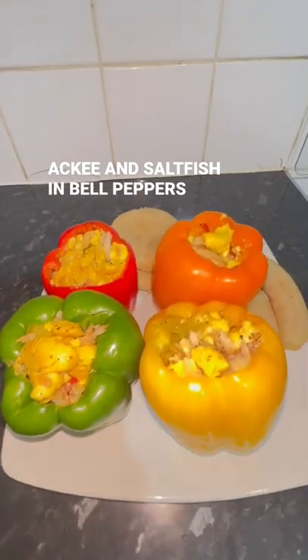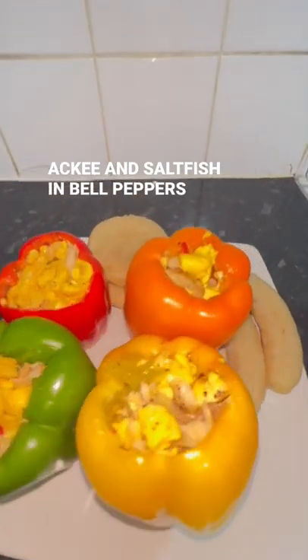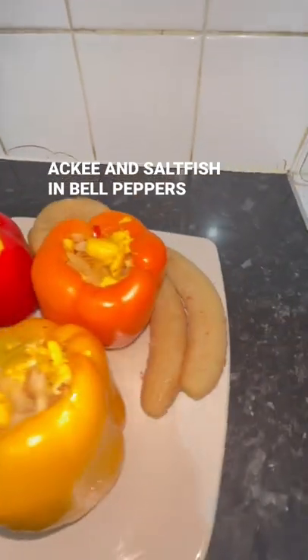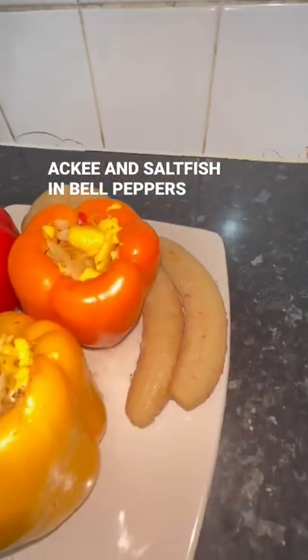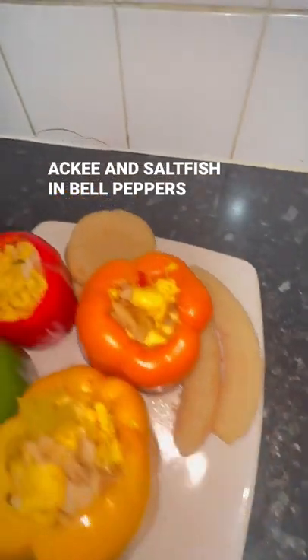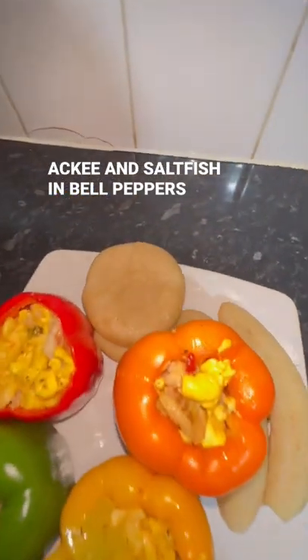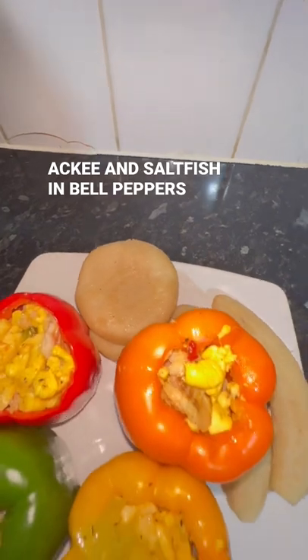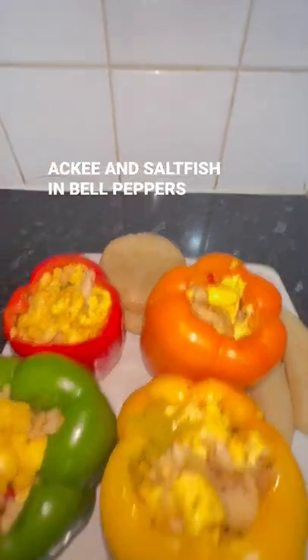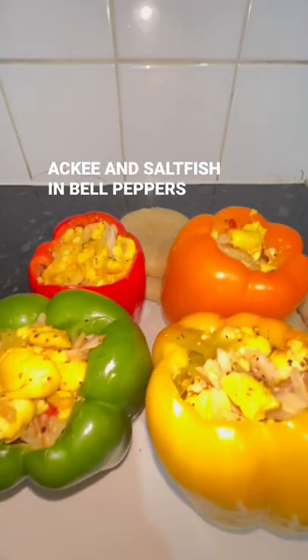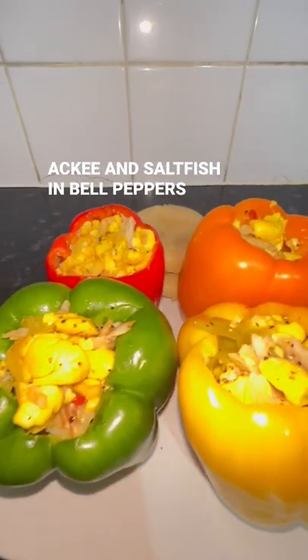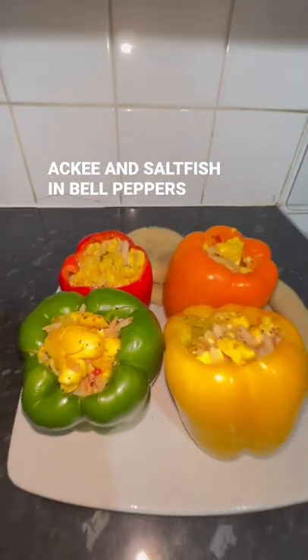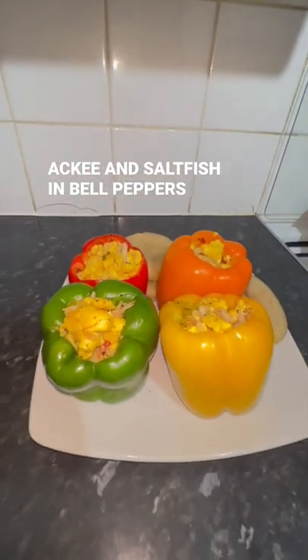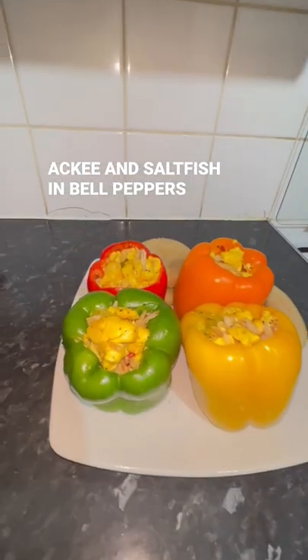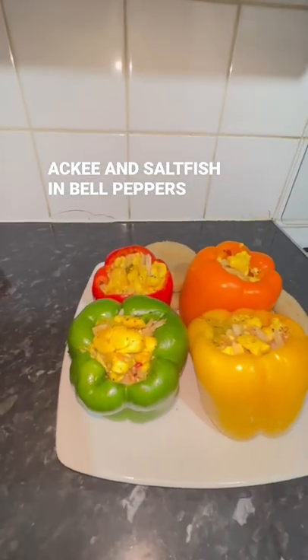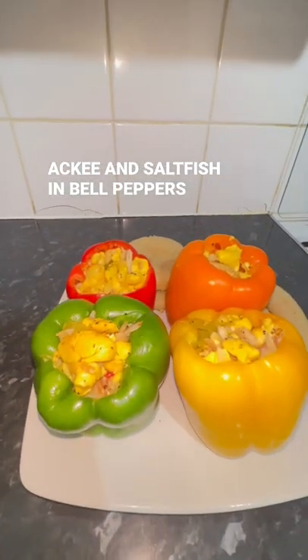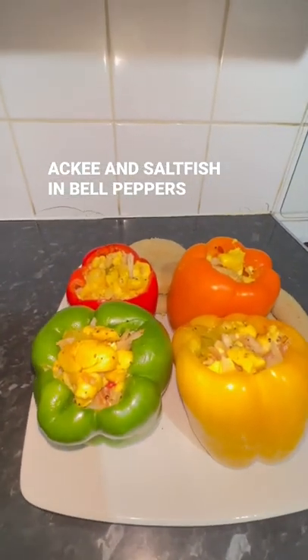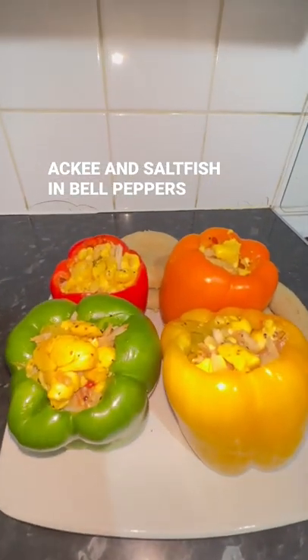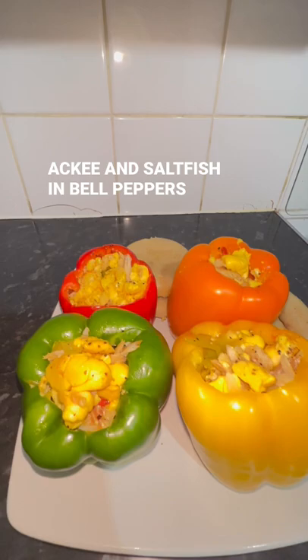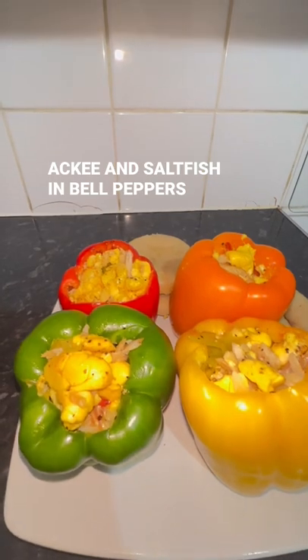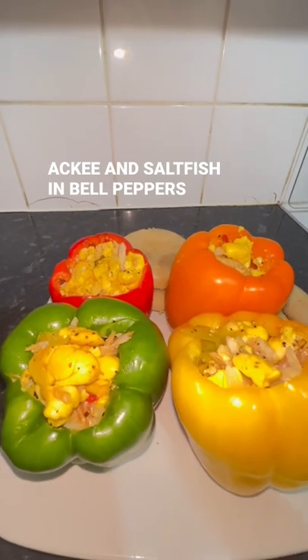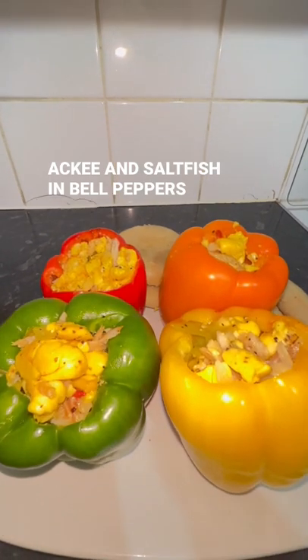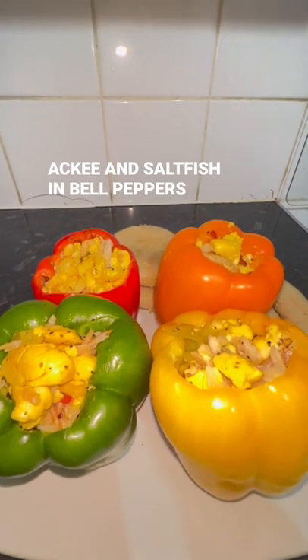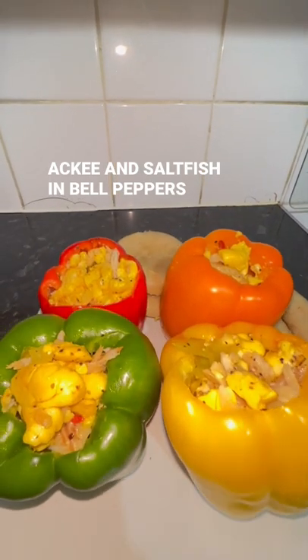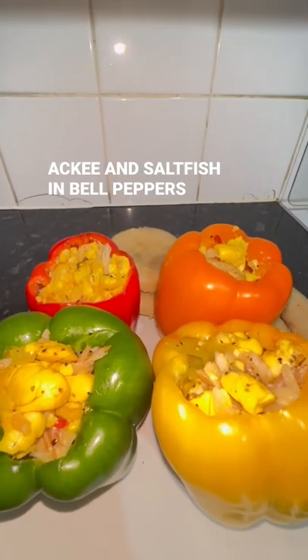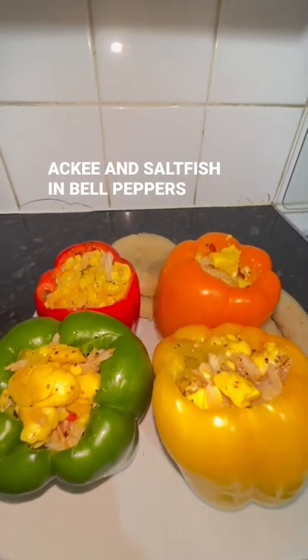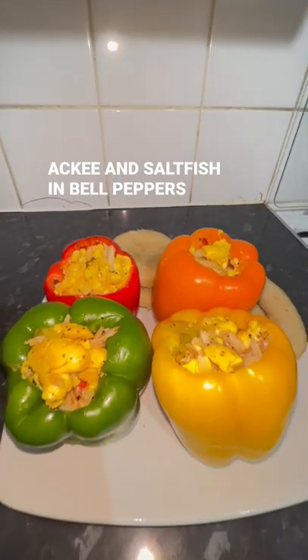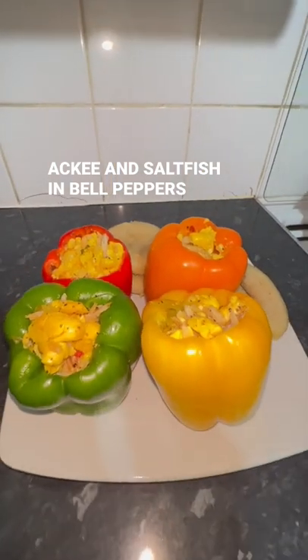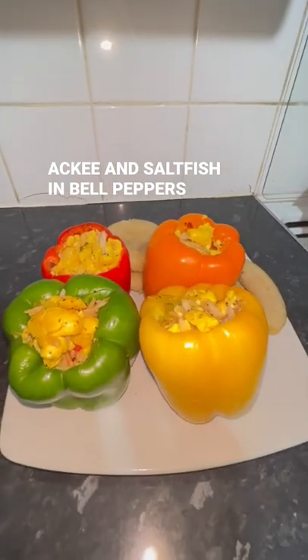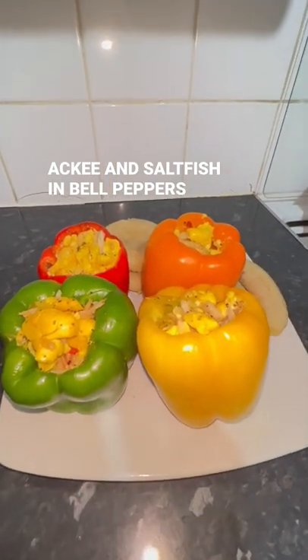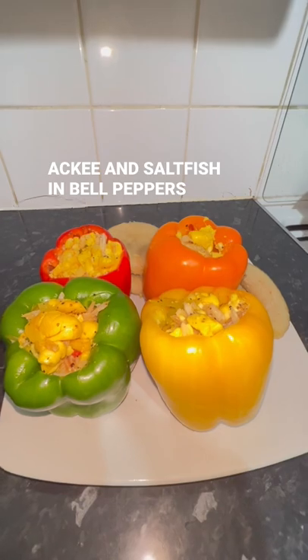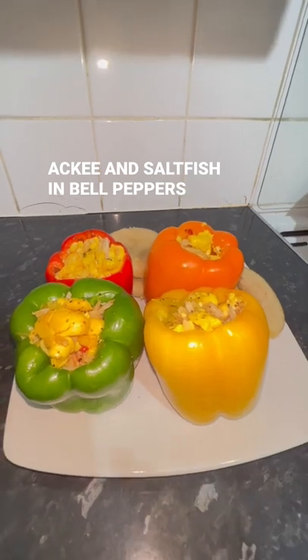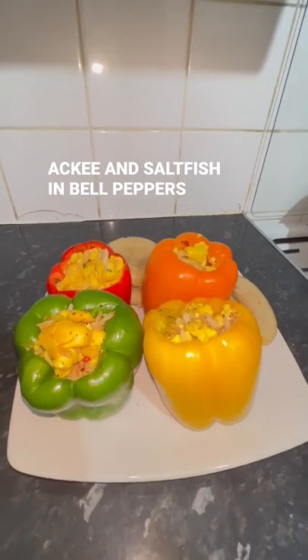We serve it with the banana and the dumpling. Slightly roasted sweet peppers with ackee and saltfish set up inside of it. May I tell you, this looks good — this looks crumptious.